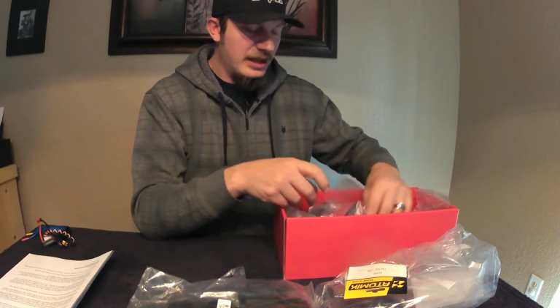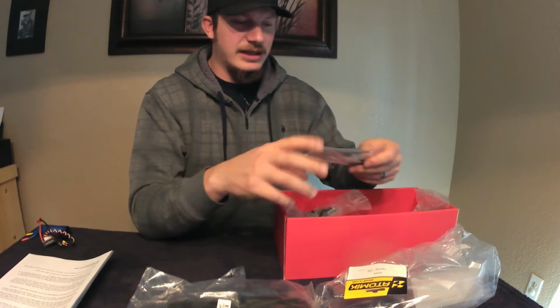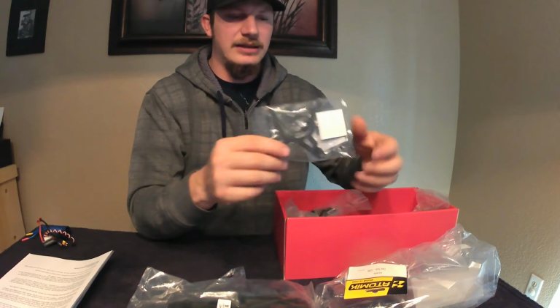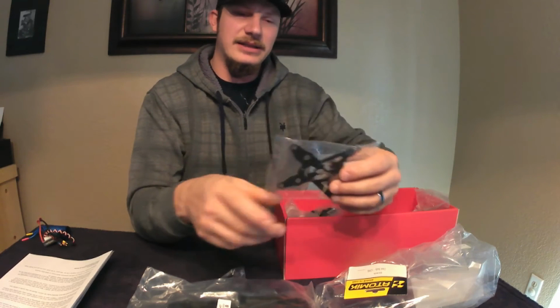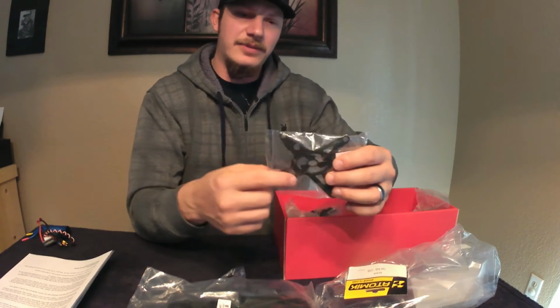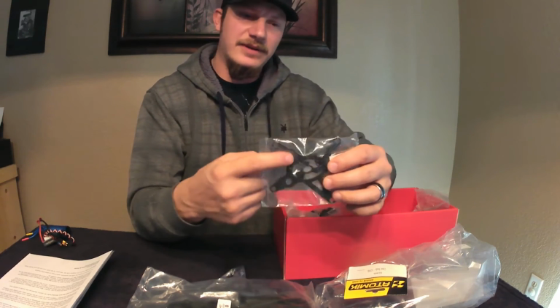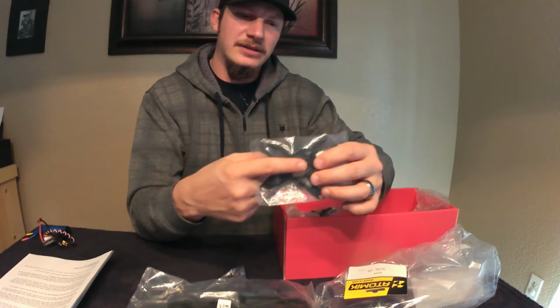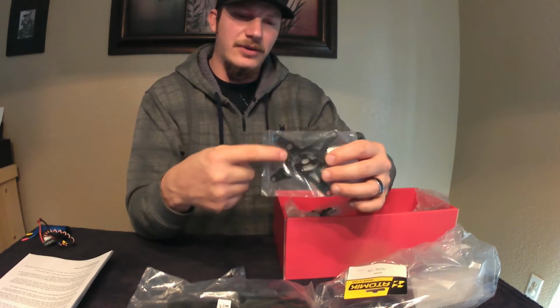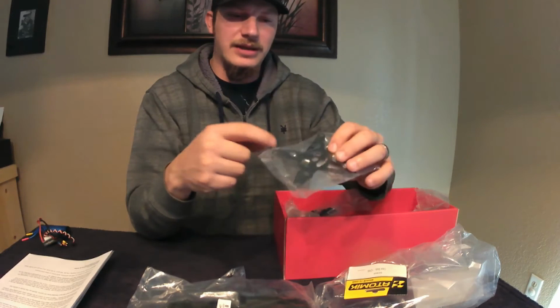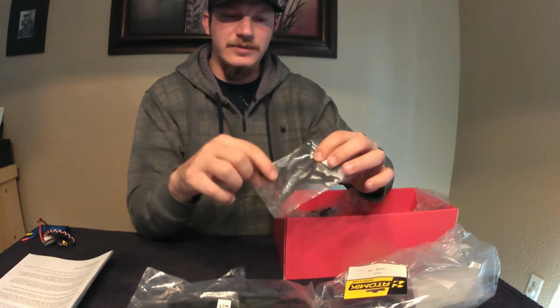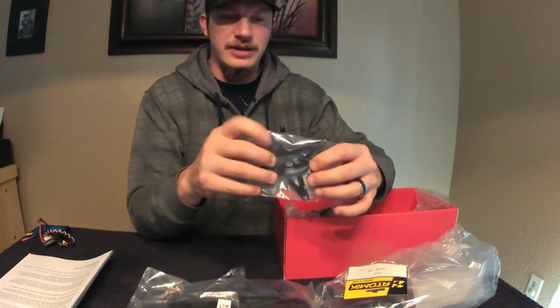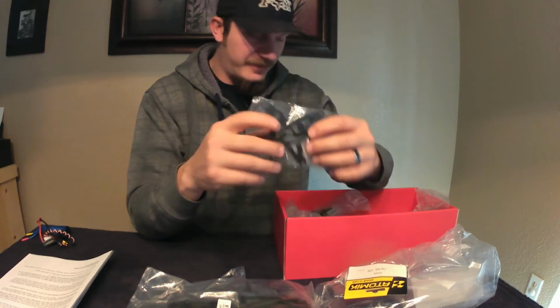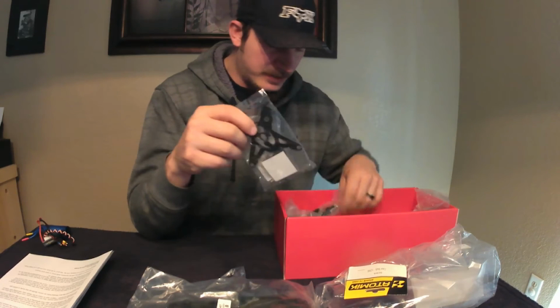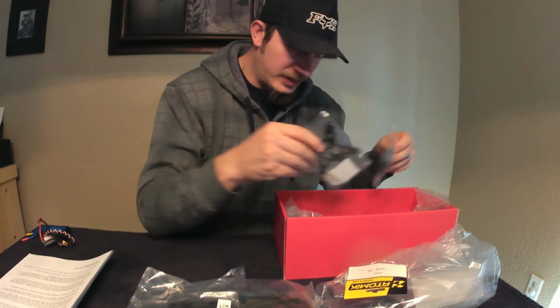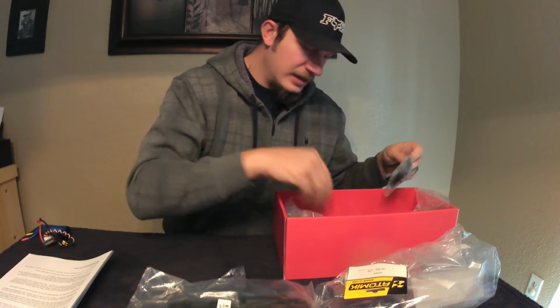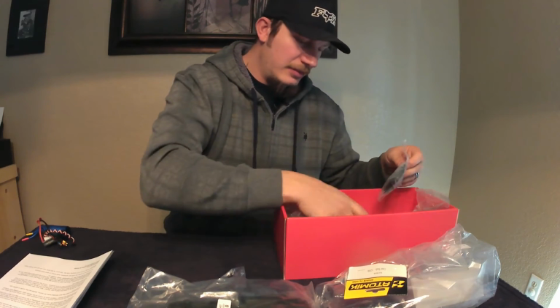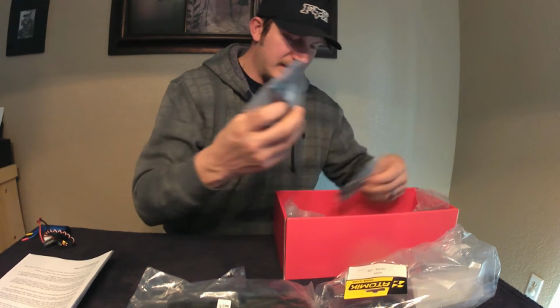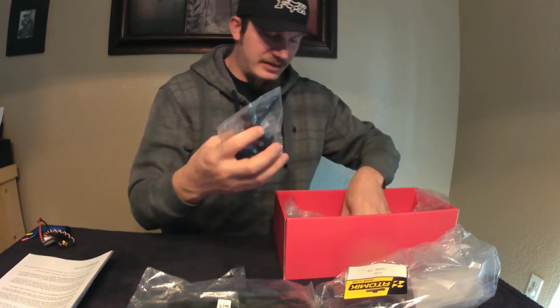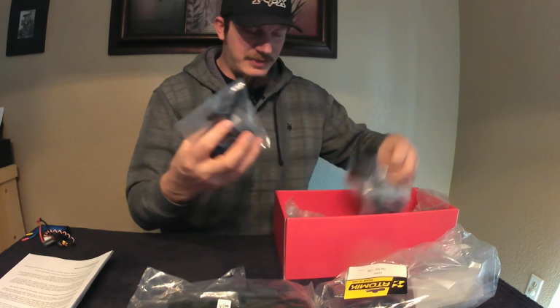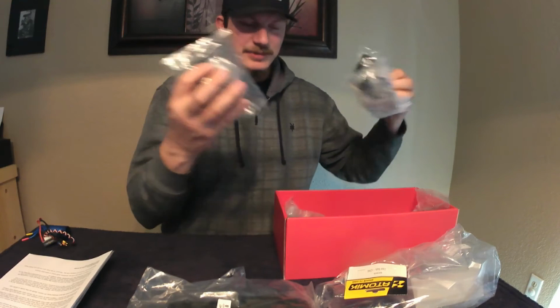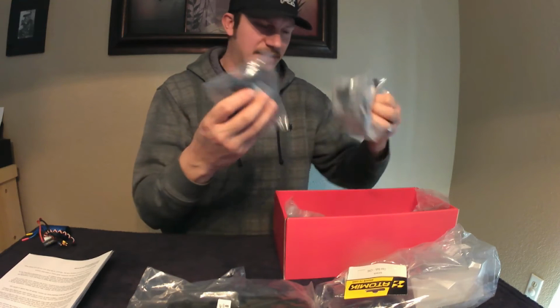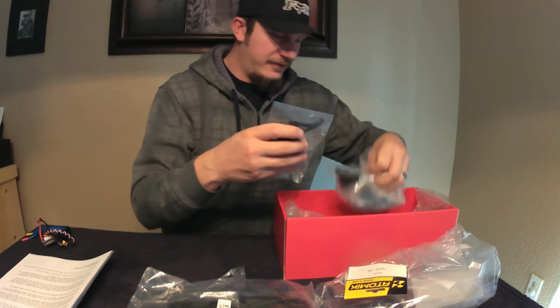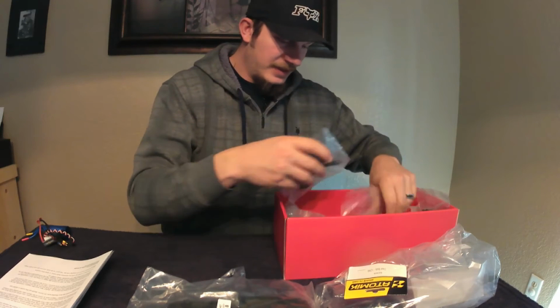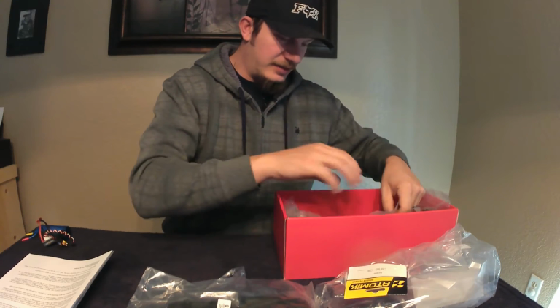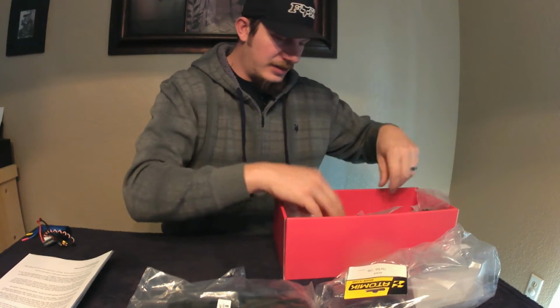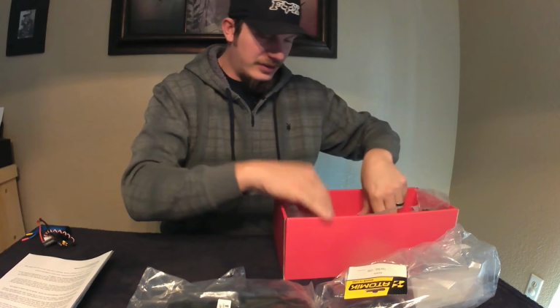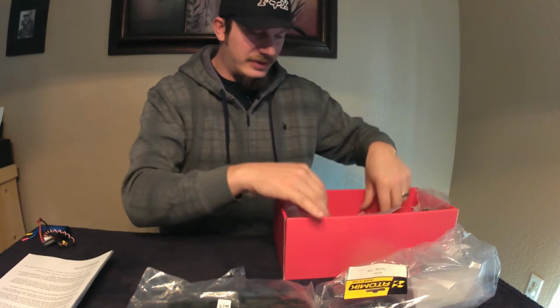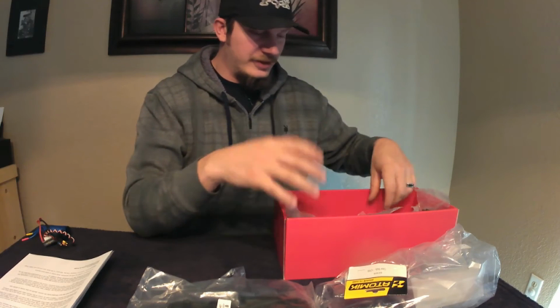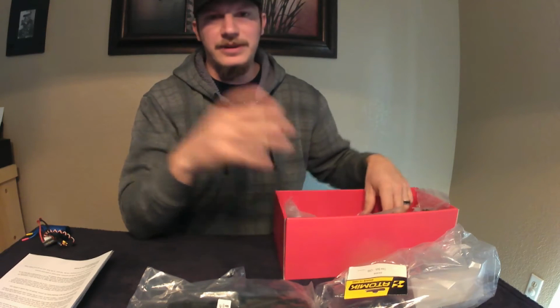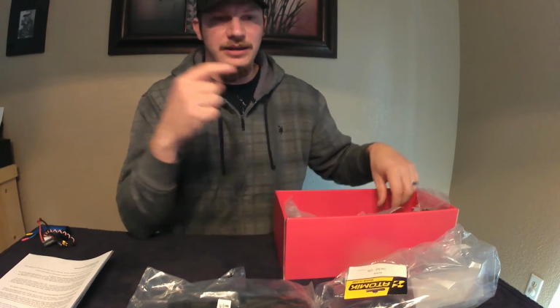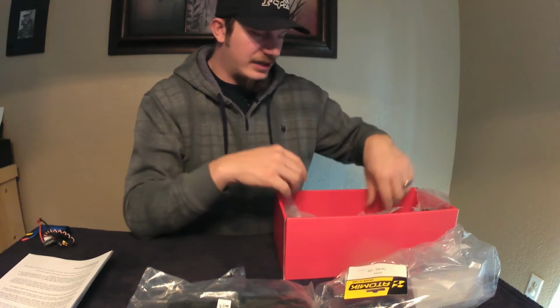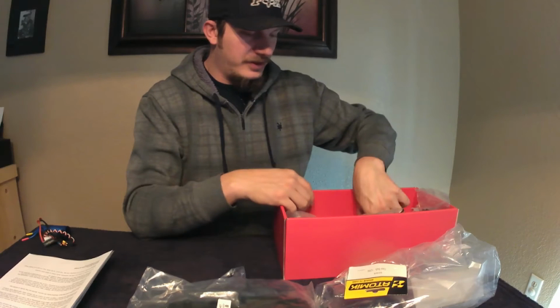This is the upgraded version, so it comes with carbon fiber components. Basically you just get bags and bags of stuff. We'll go through it more in depth in the actual build video.